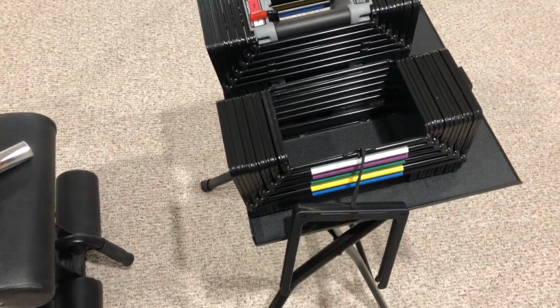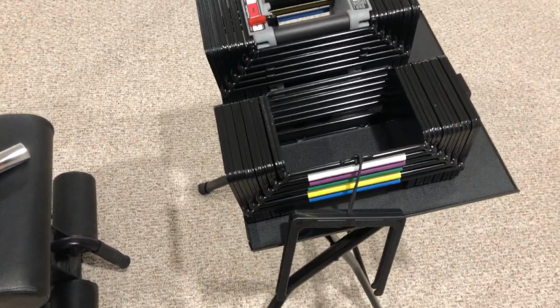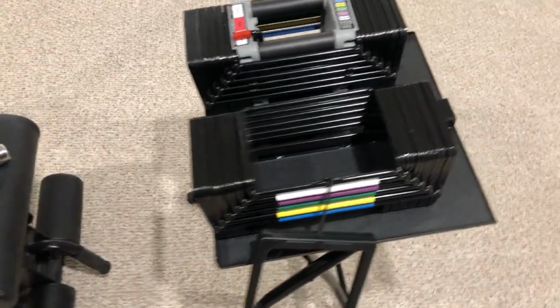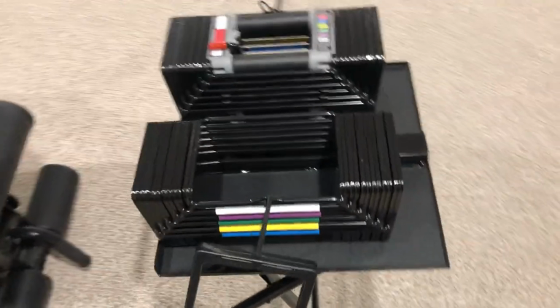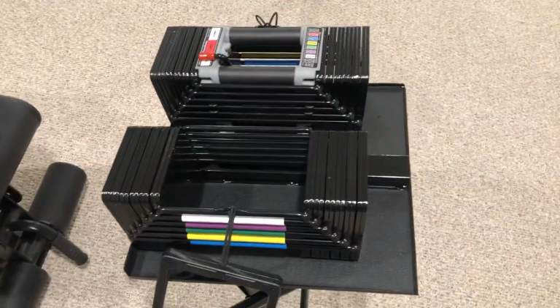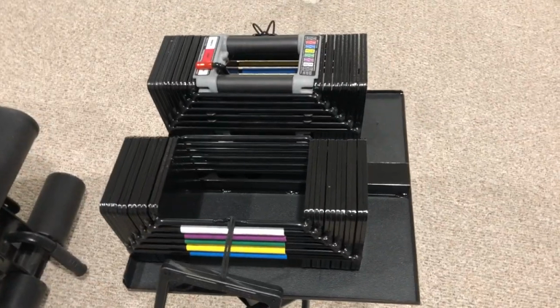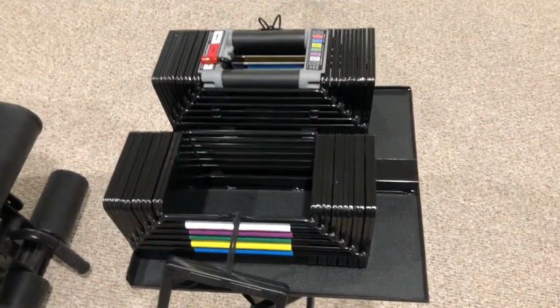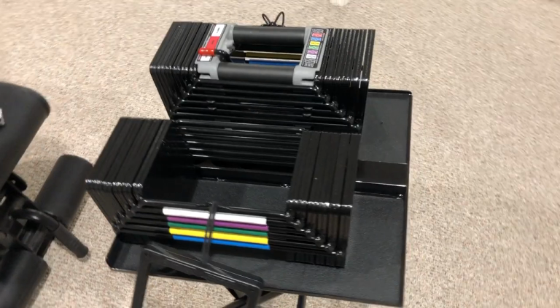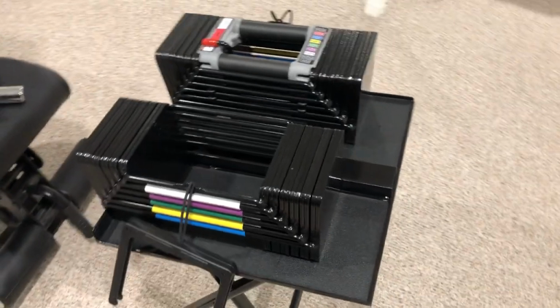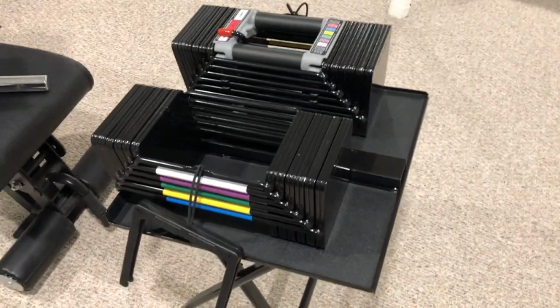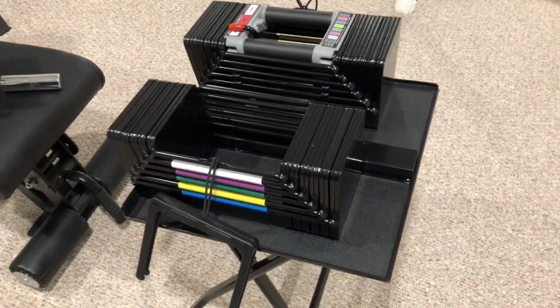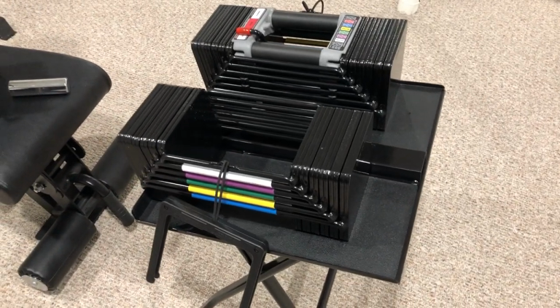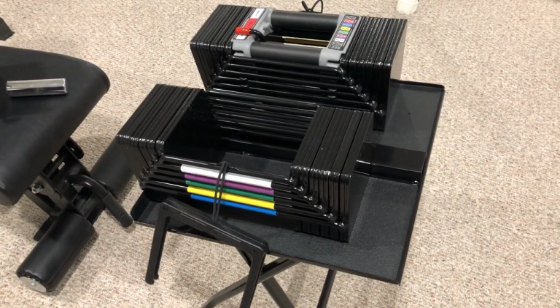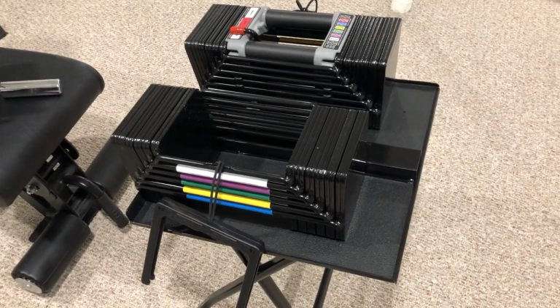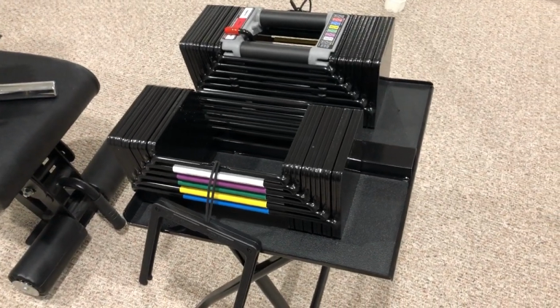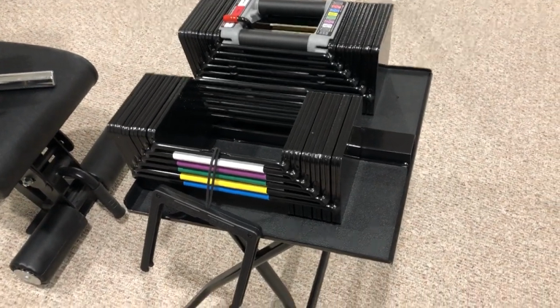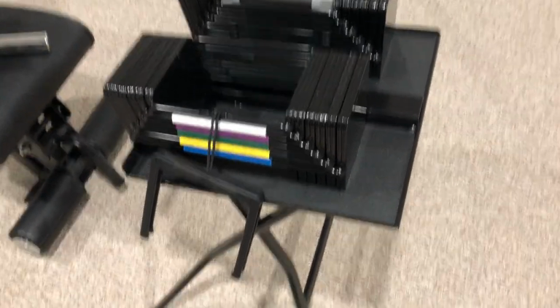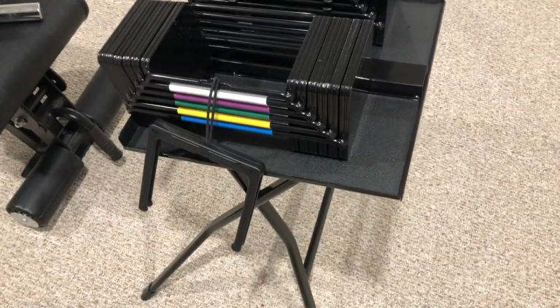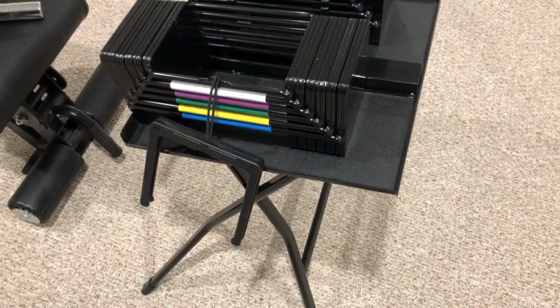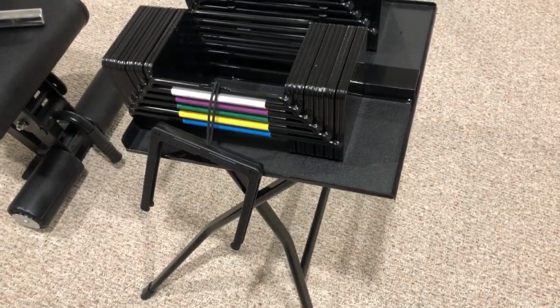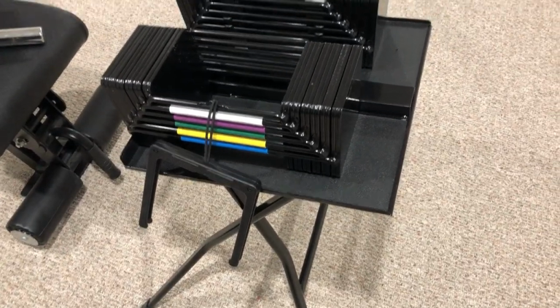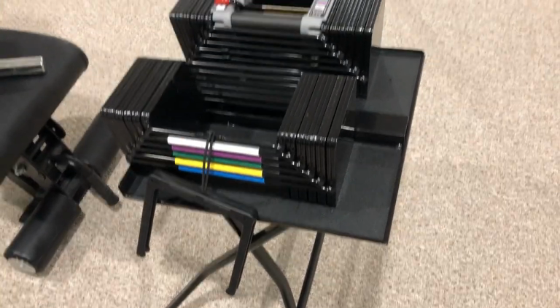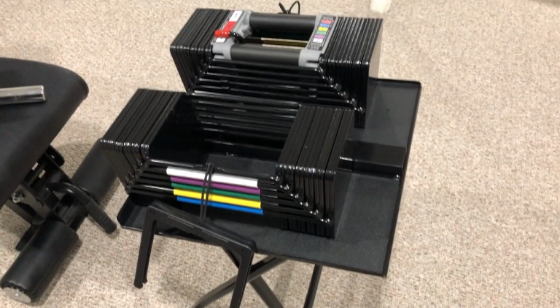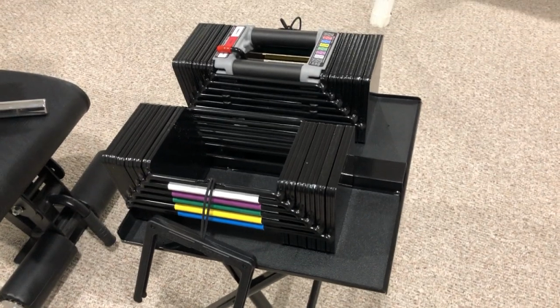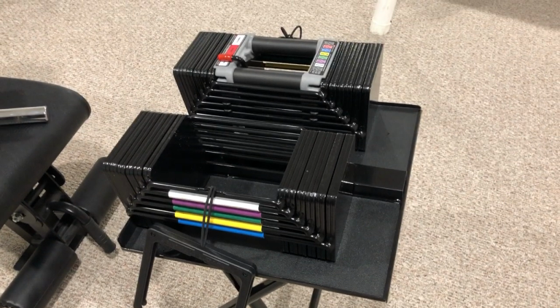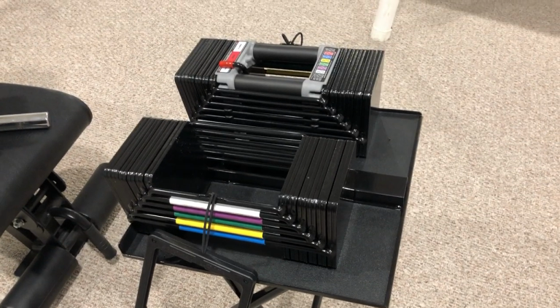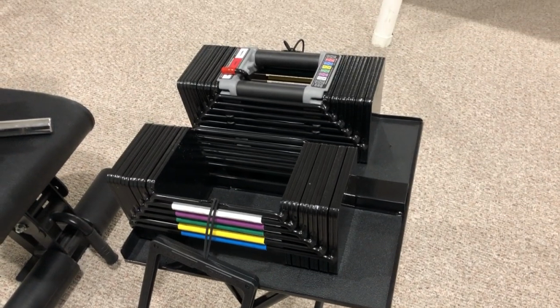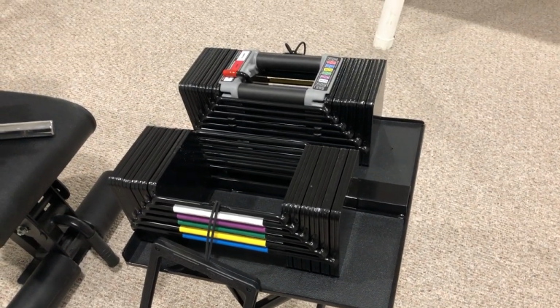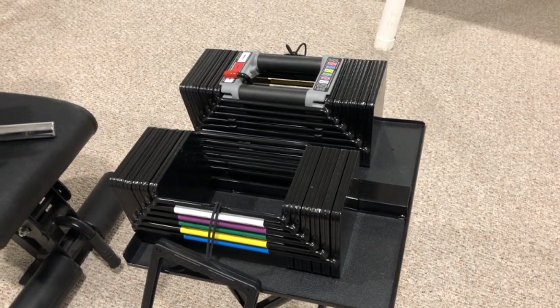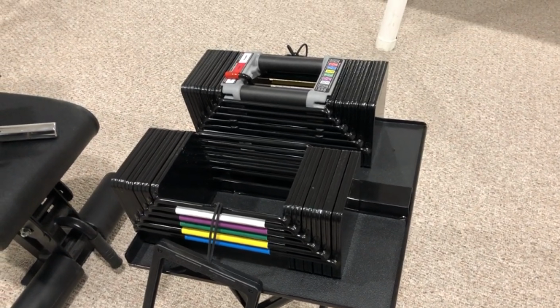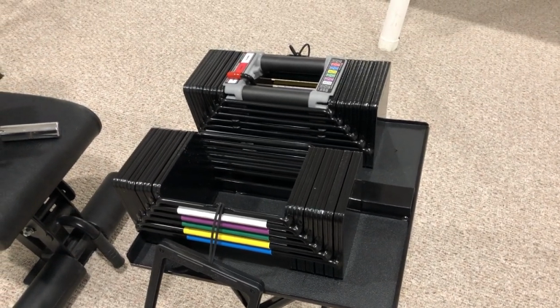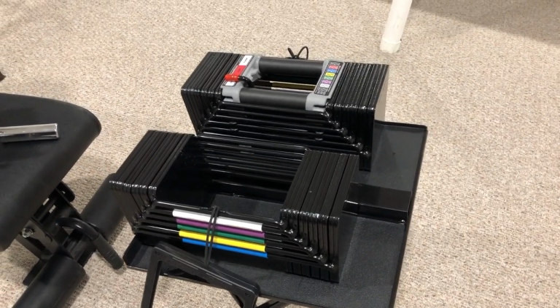Just a really quick longer-term review of the PowerBlock USA Elite and the large compact stand. I've had this since March, so it's been about two months now.